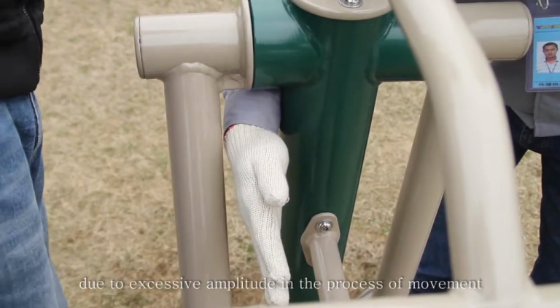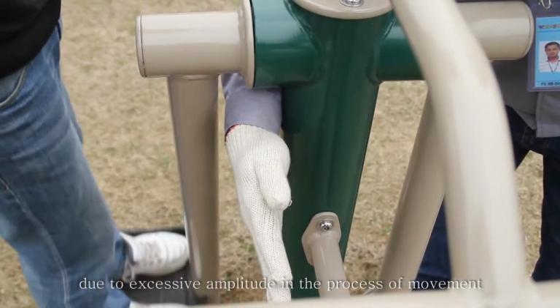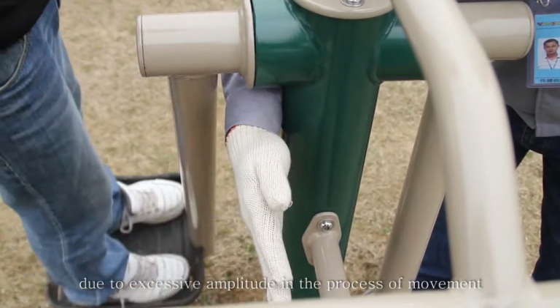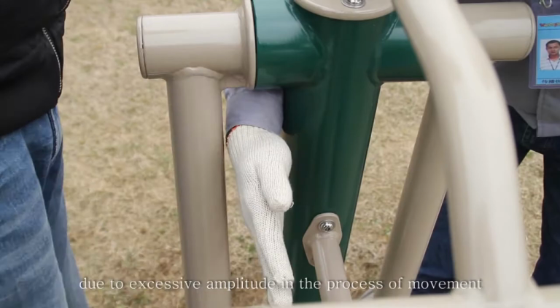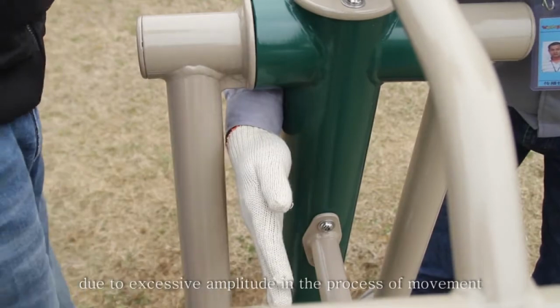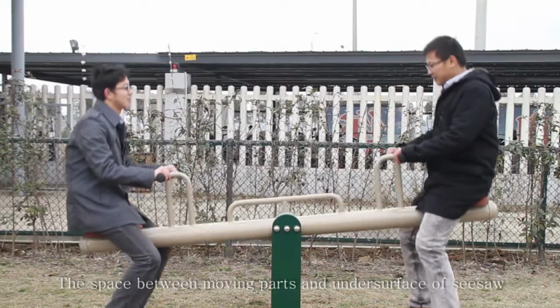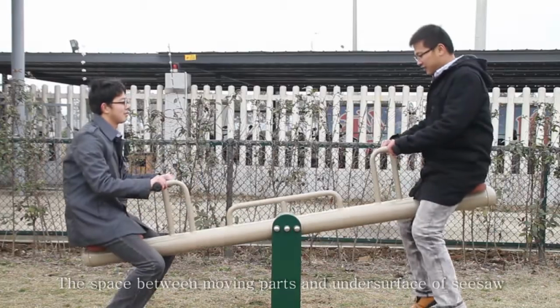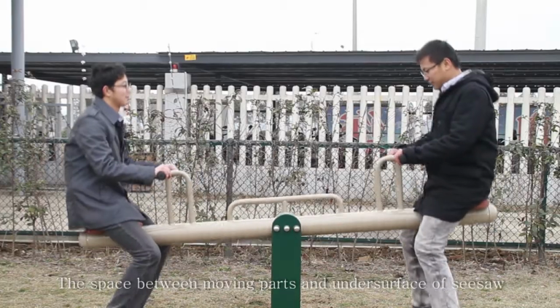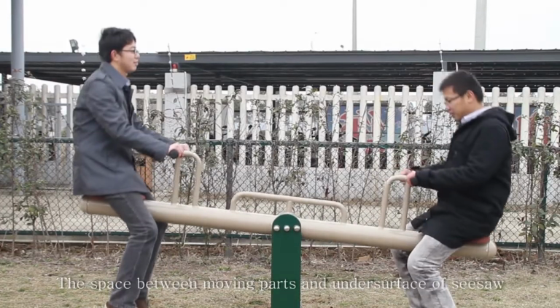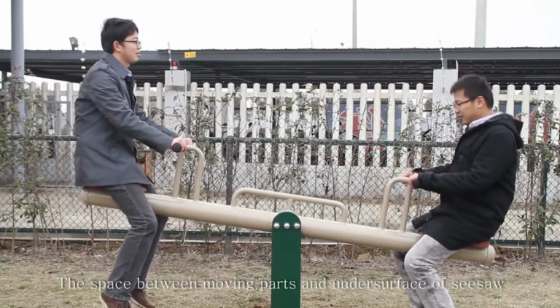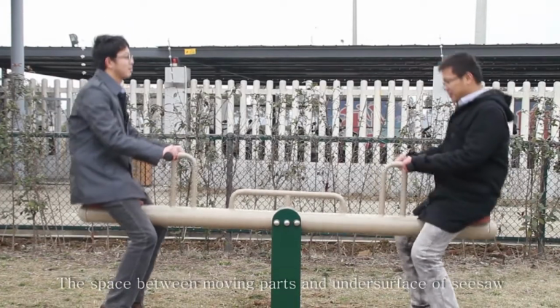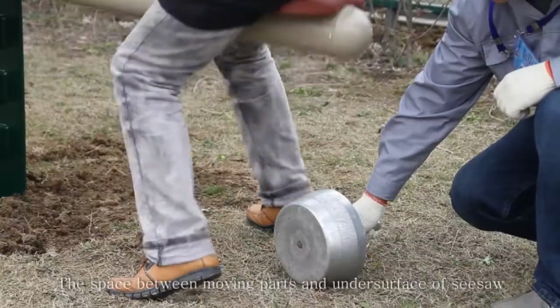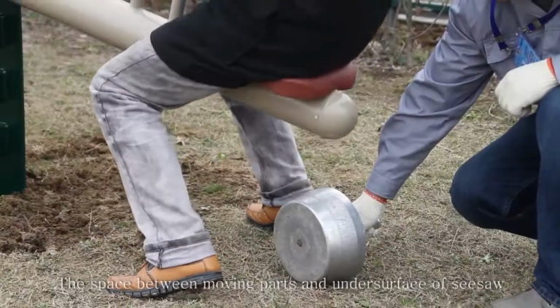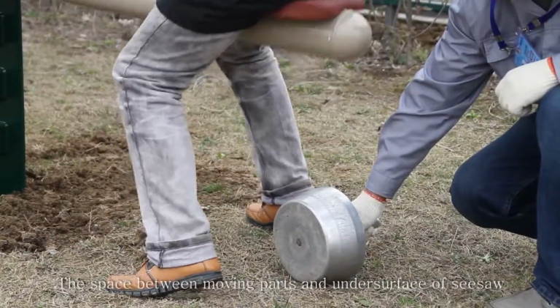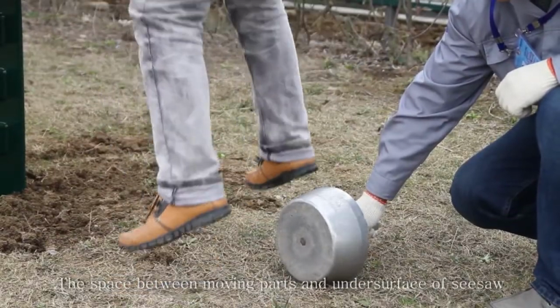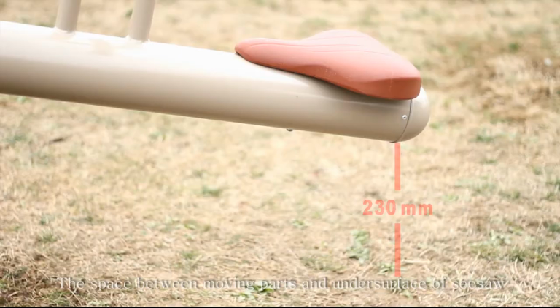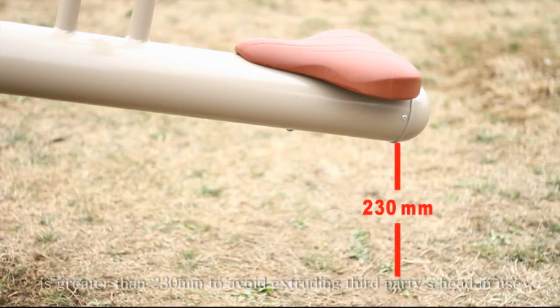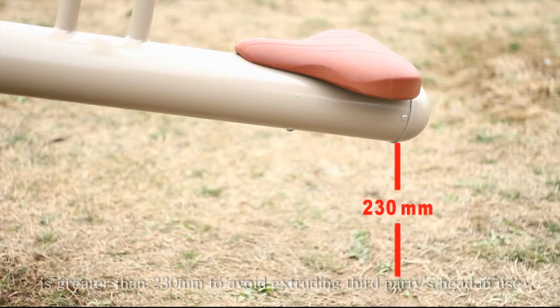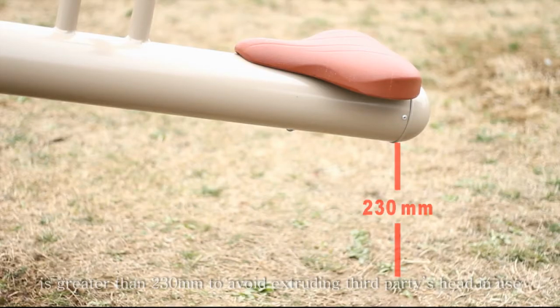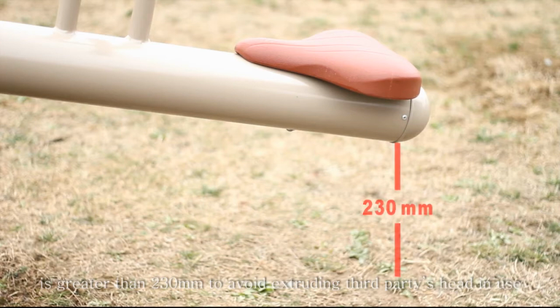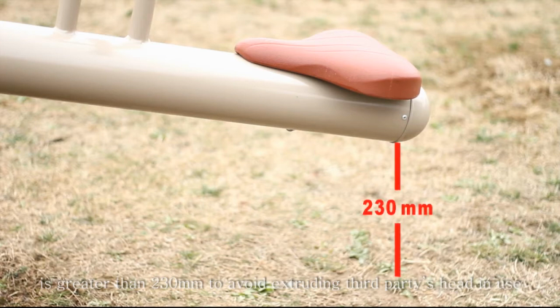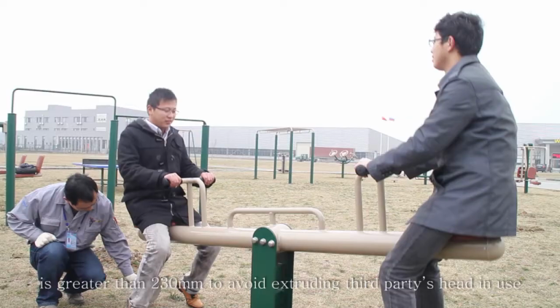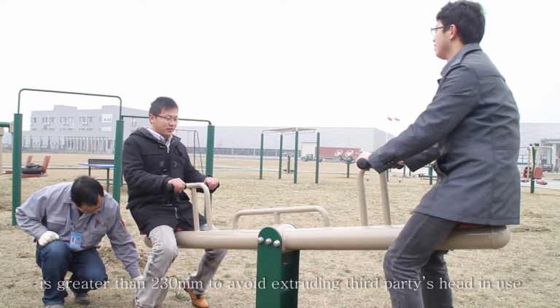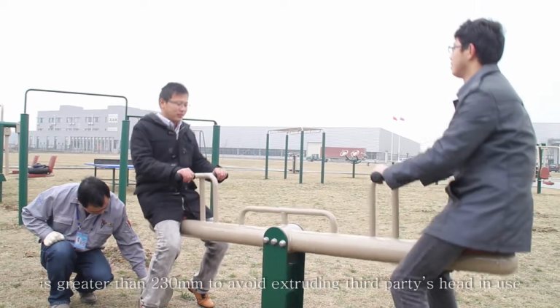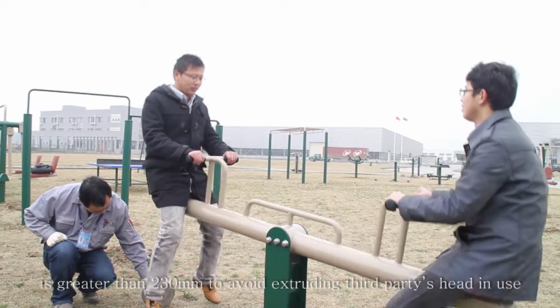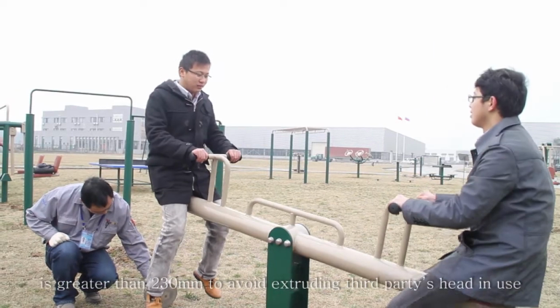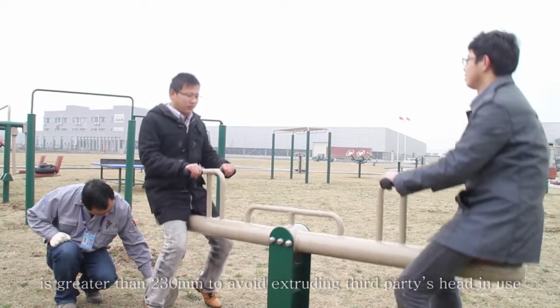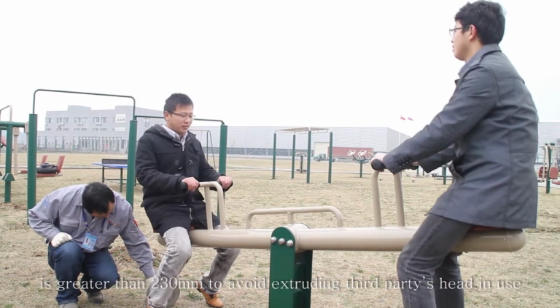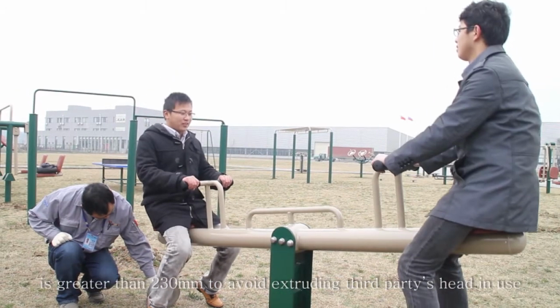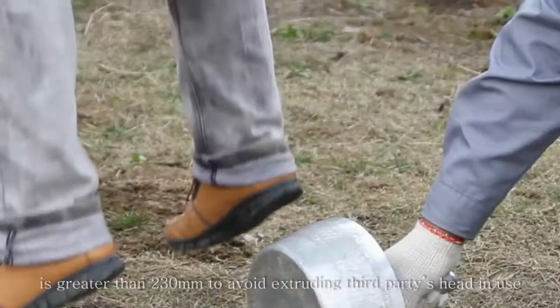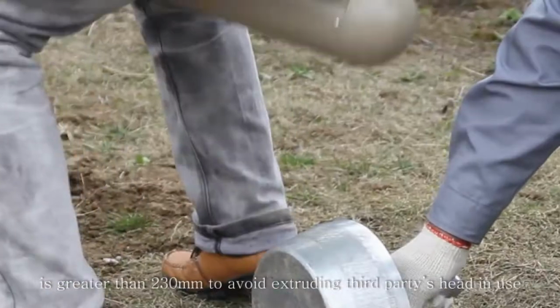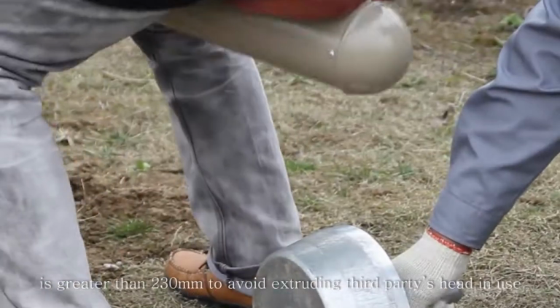The space between moving parts and the undersurface of the seesaw is greater than 230 mm to avoid extruding third parties when in use.